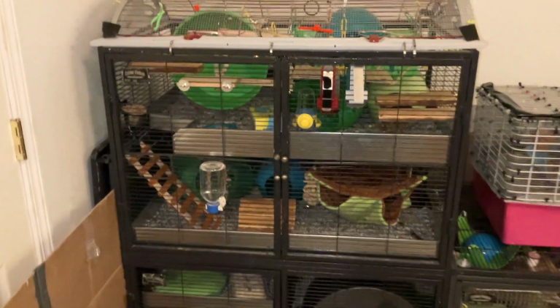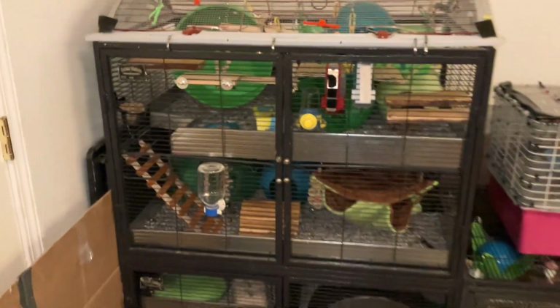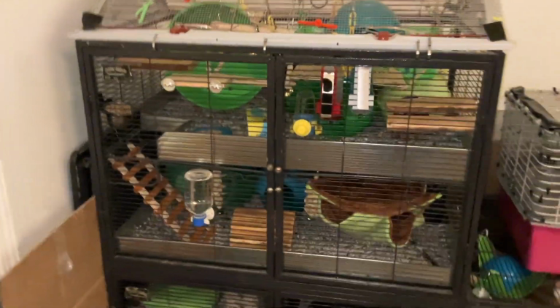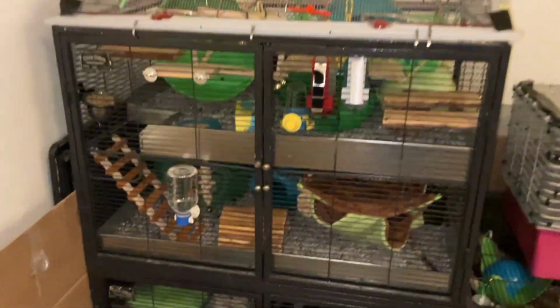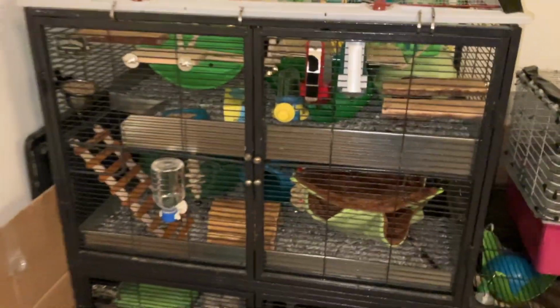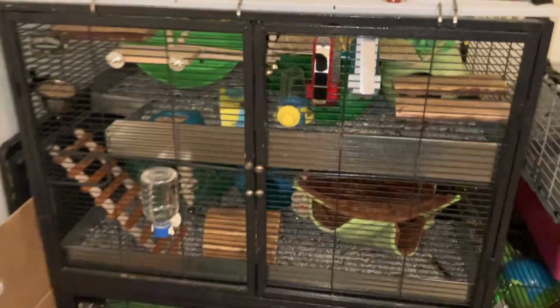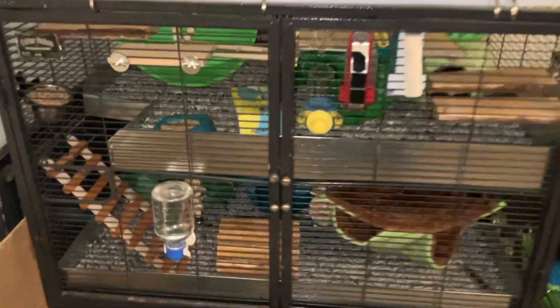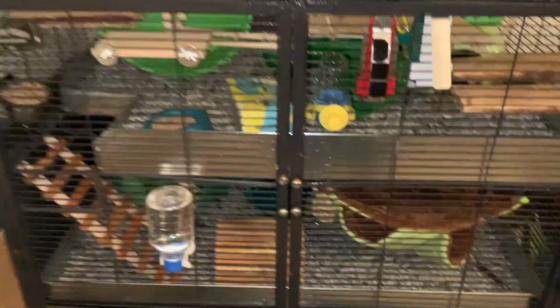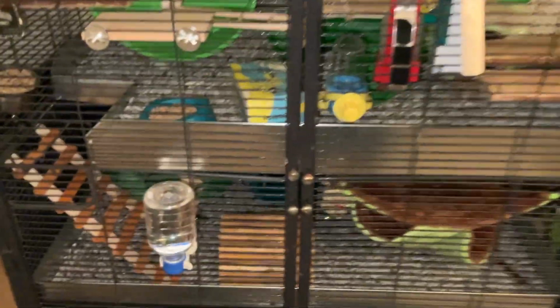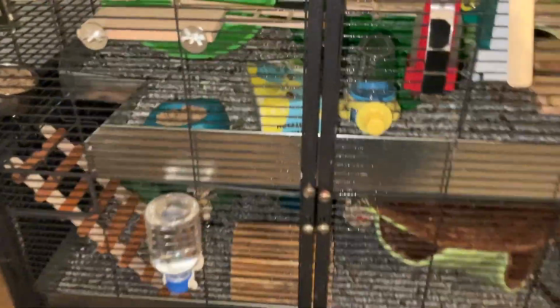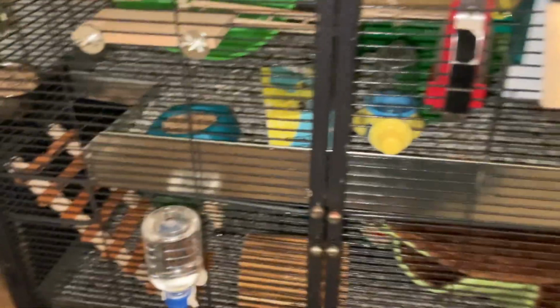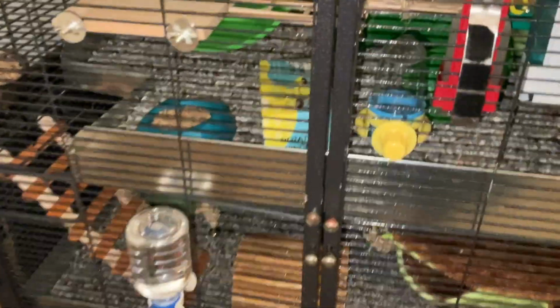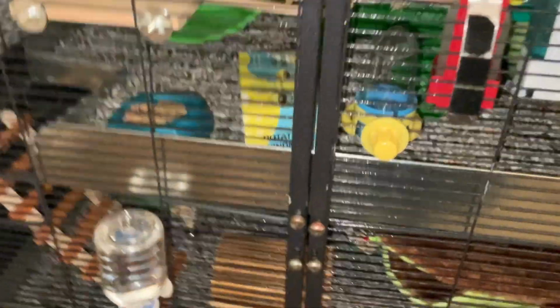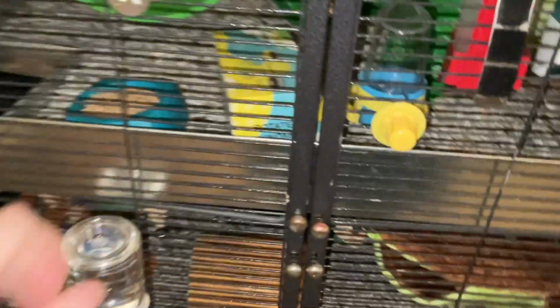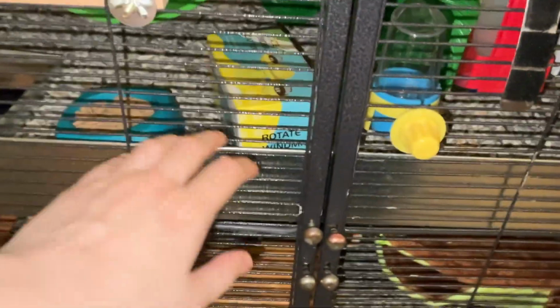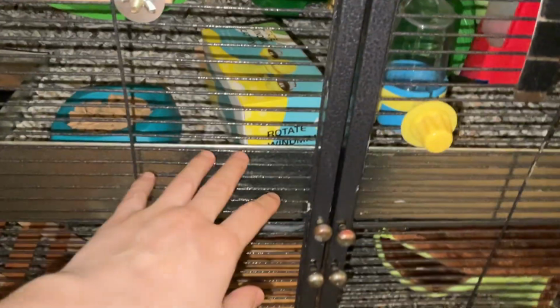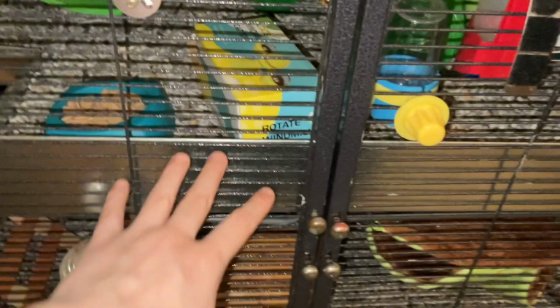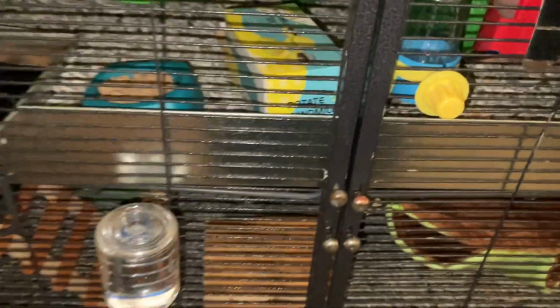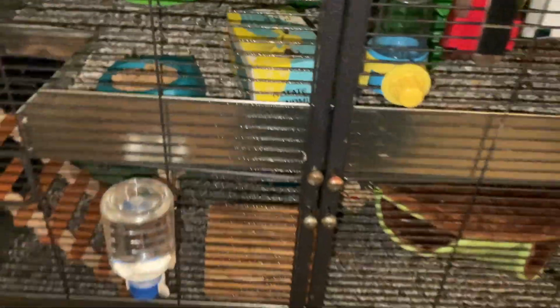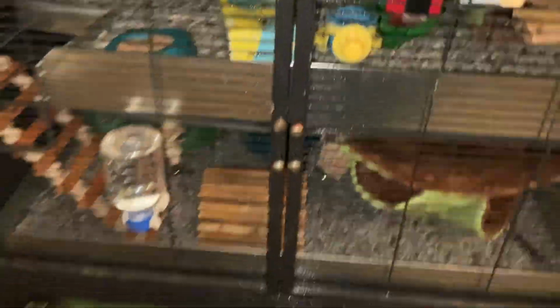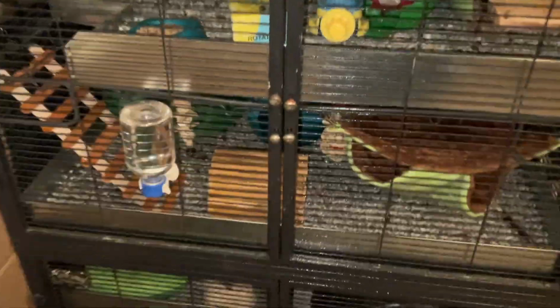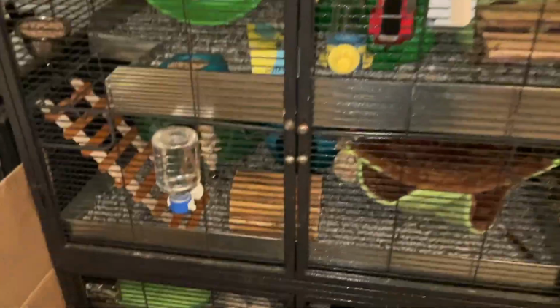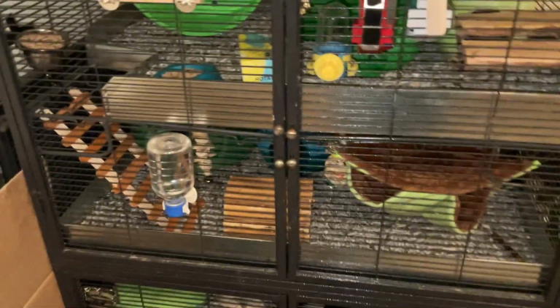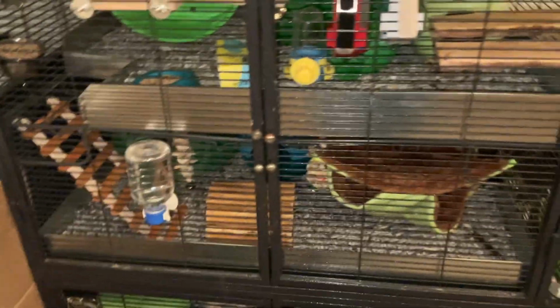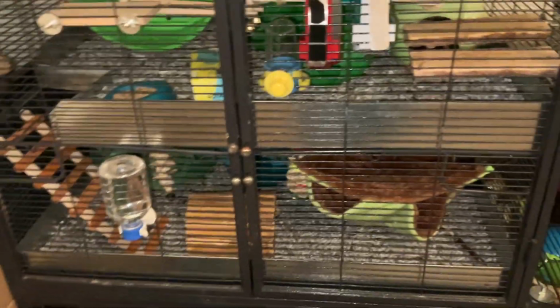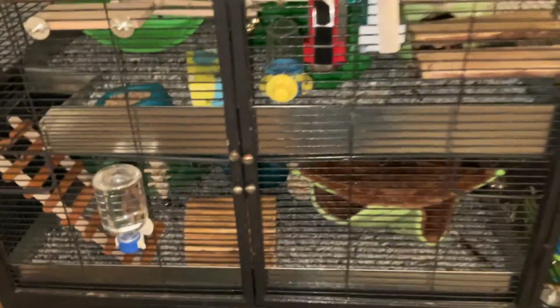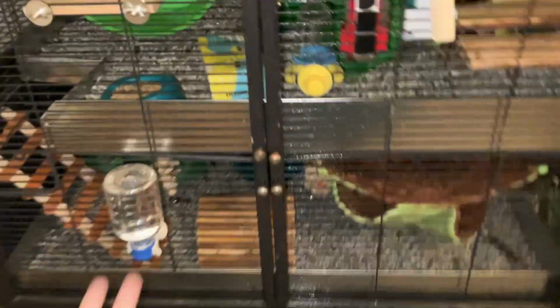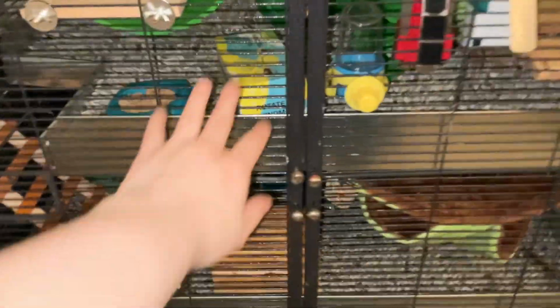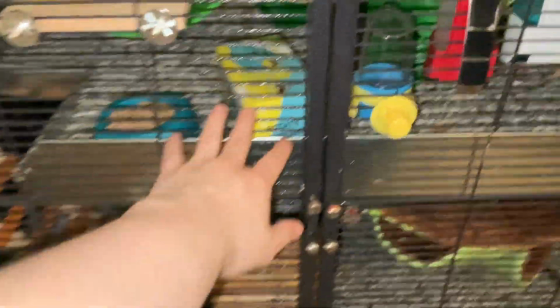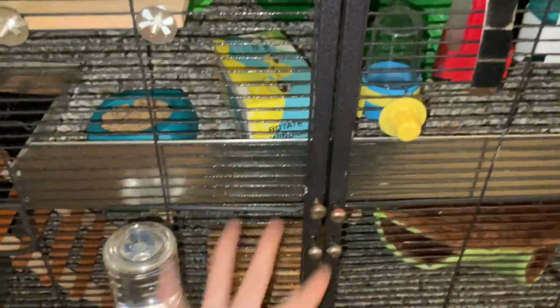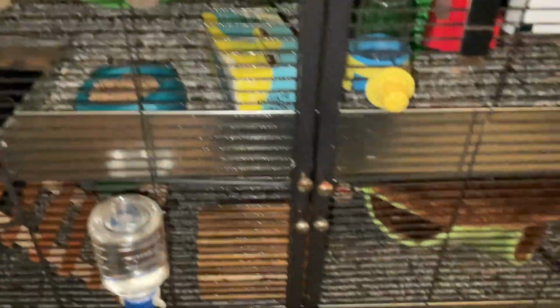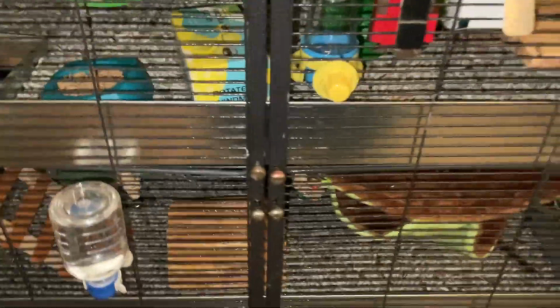Hey guys, it's Shadow to the Rat, and for today's video, I wanted to talk about something very exciting that happened recently — I got some more metal pans for my Critter Nation.